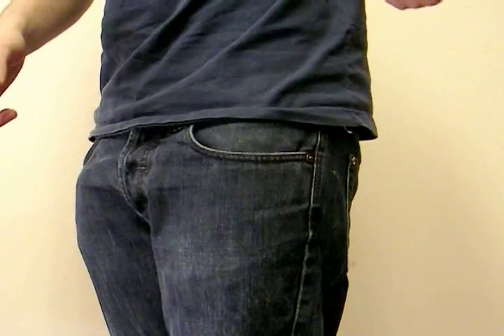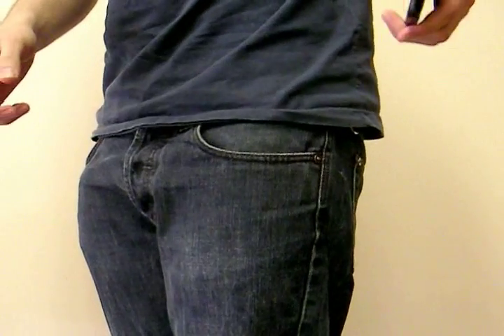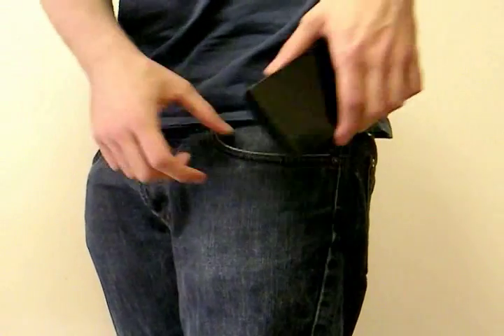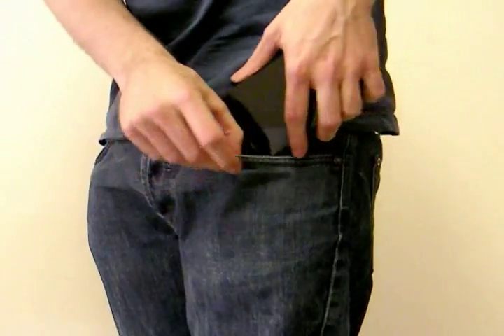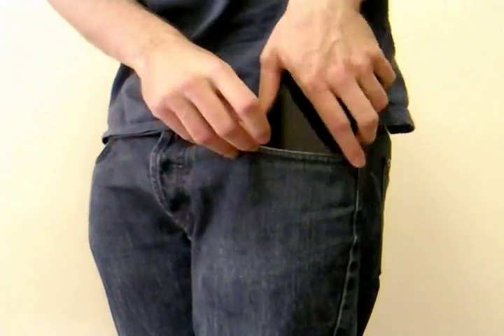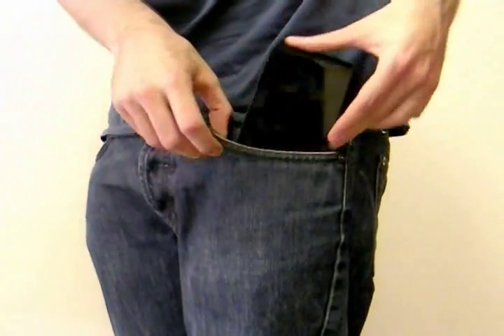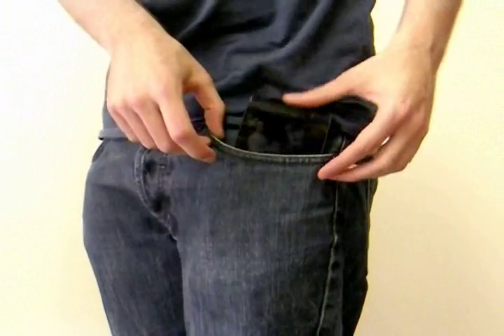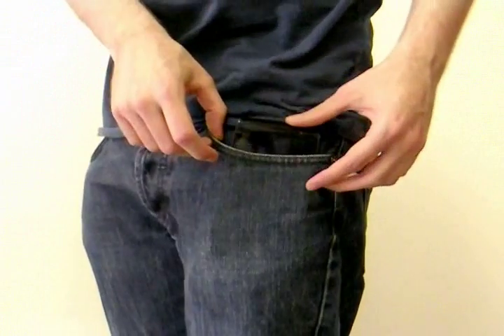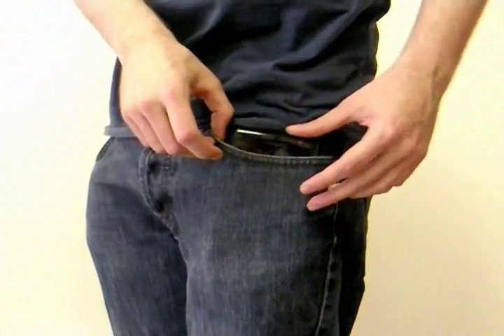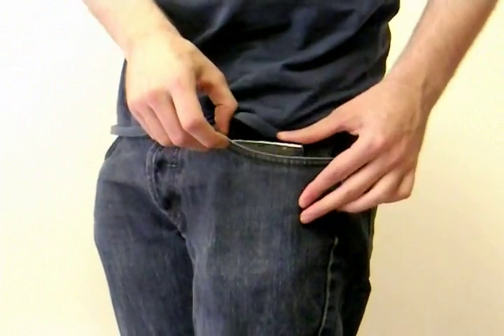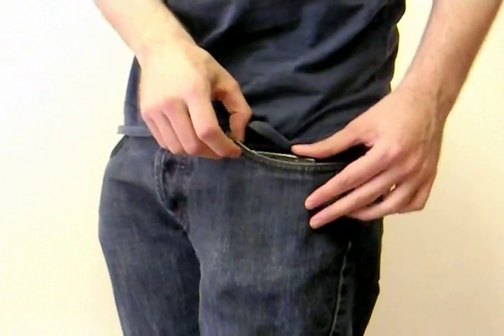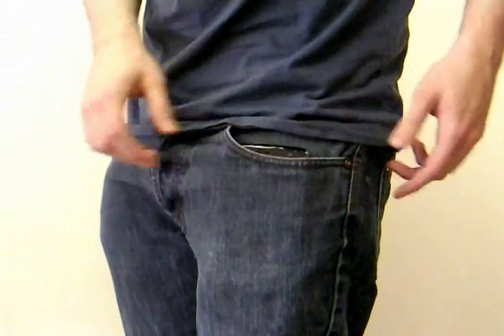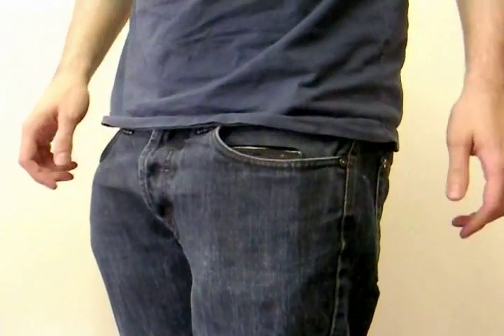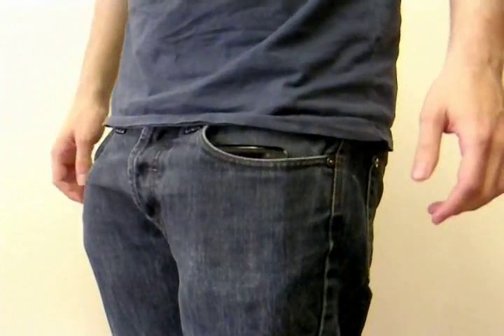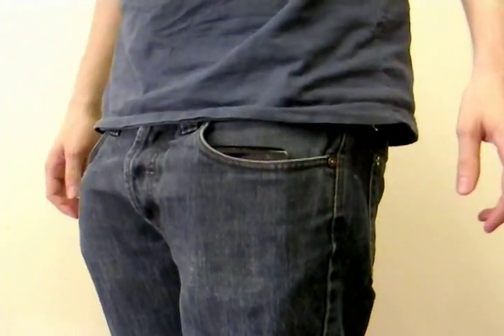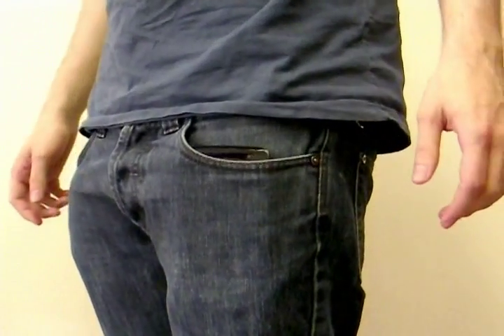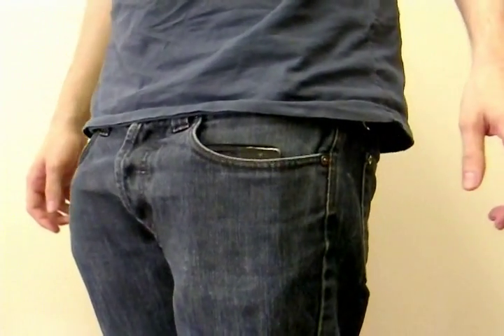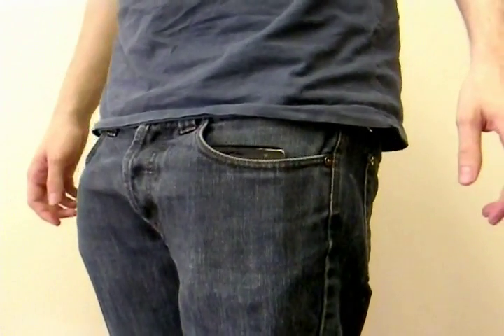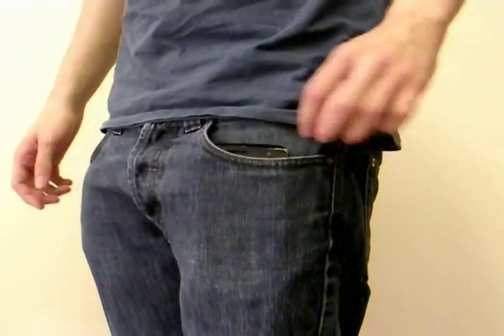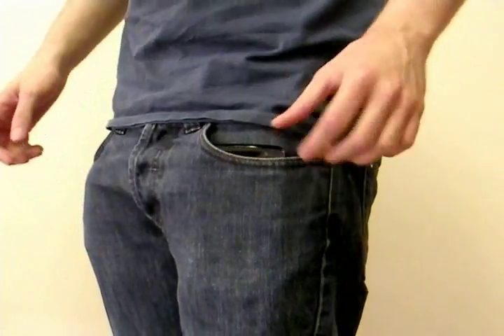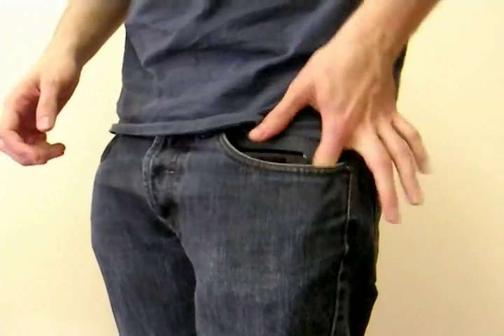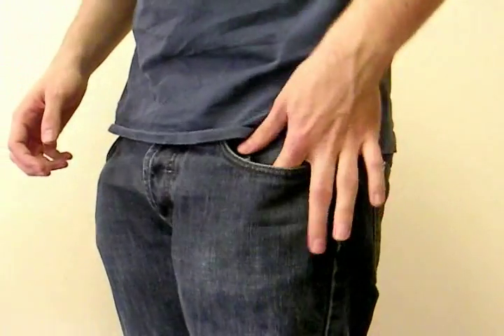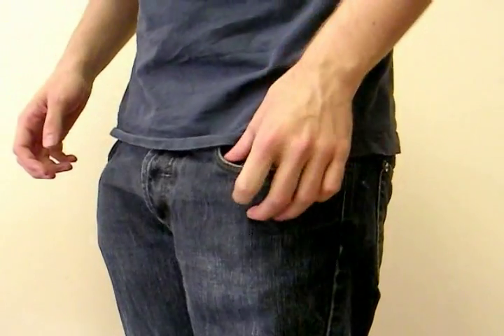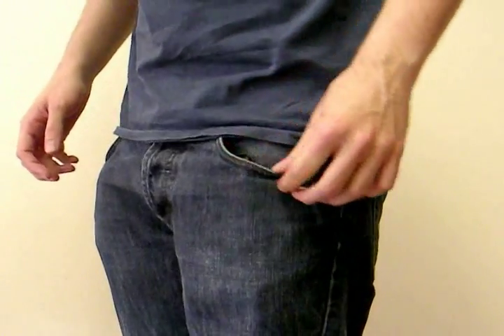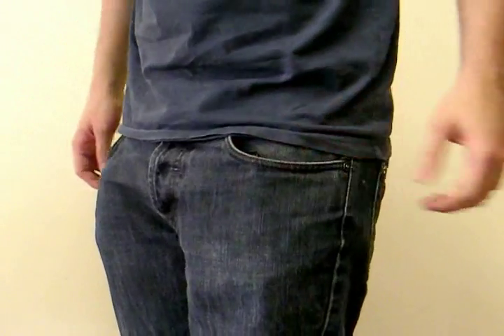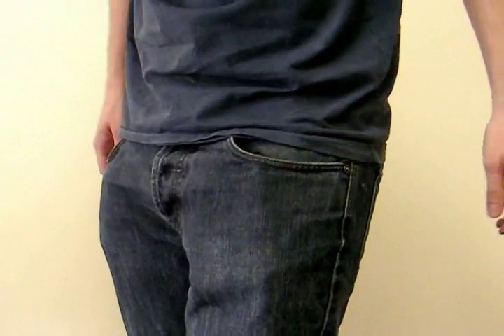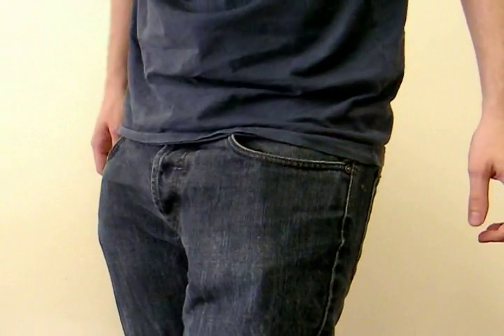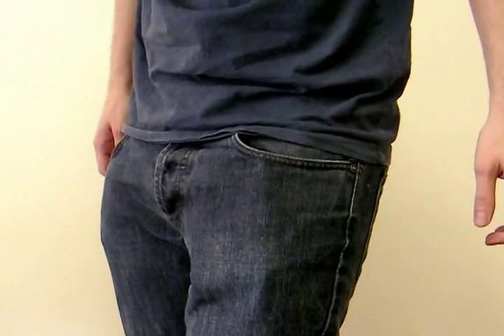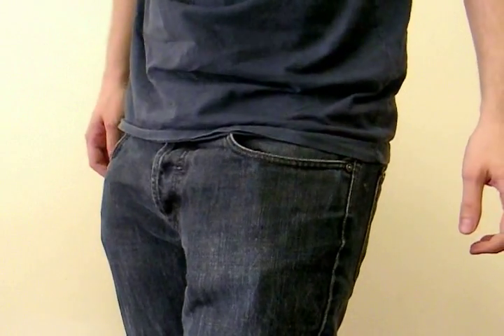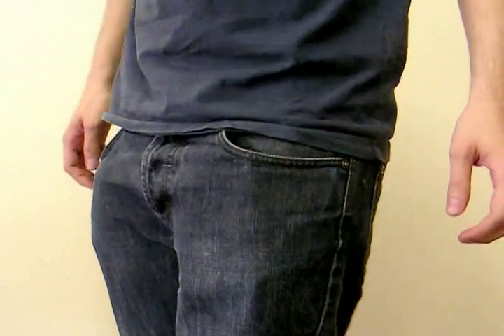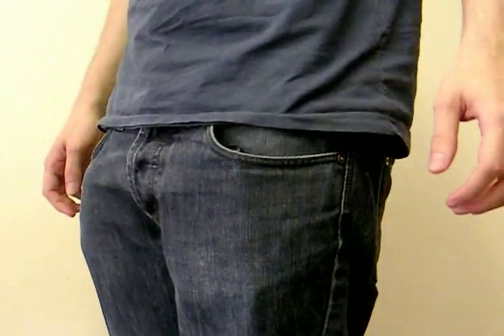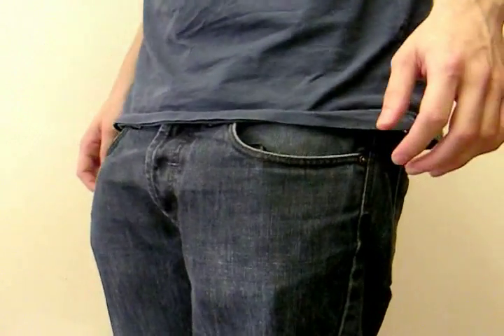These jeans have got quite a deep pocket and even still it pokes out a little bit over the top. You can tuck it right in and there's still a corner coming out of the top there.